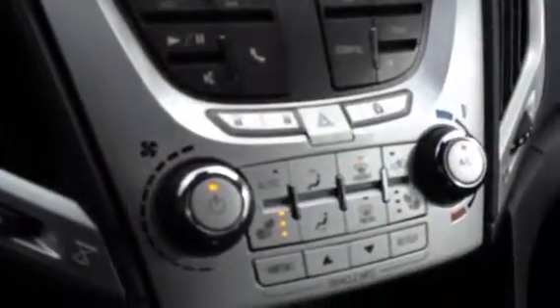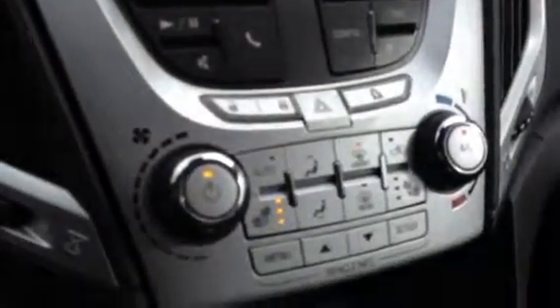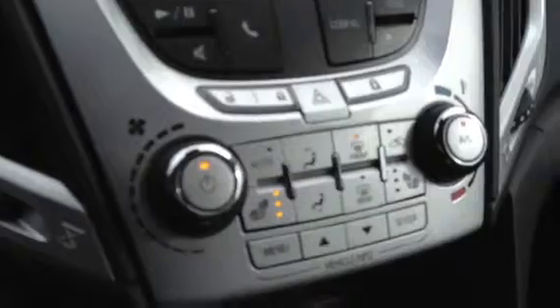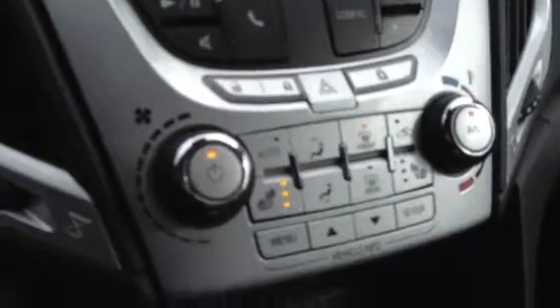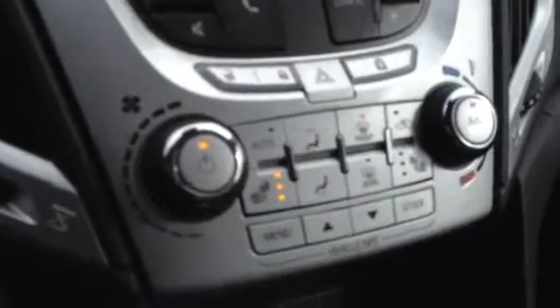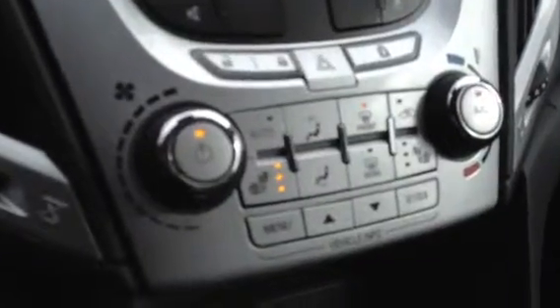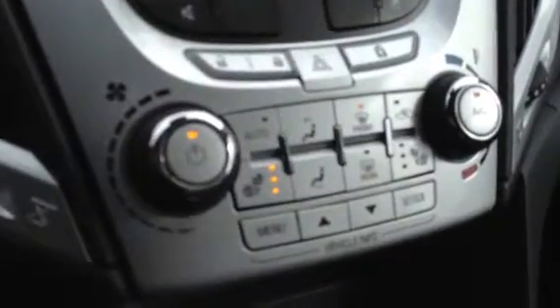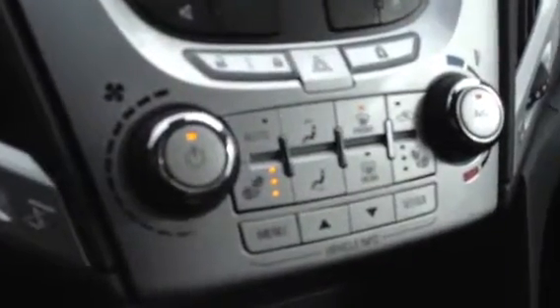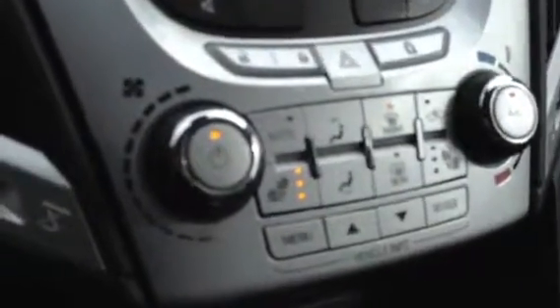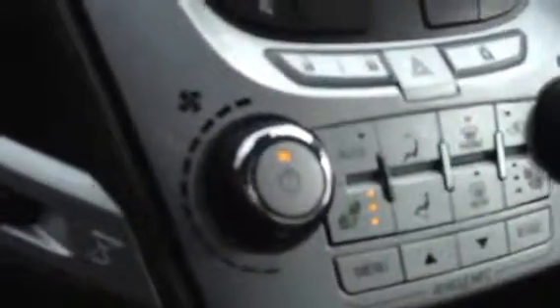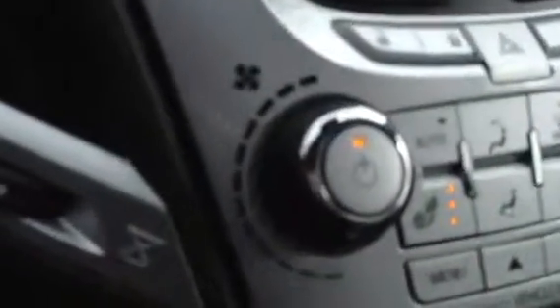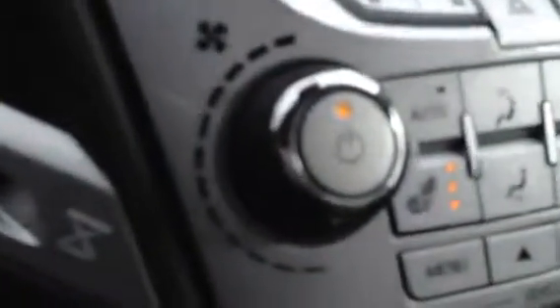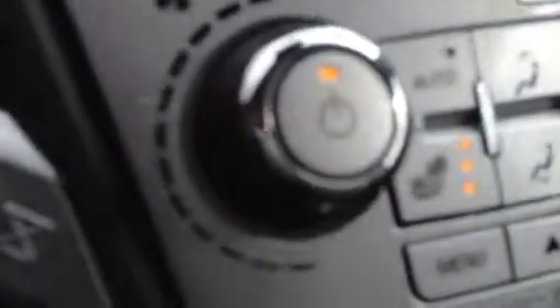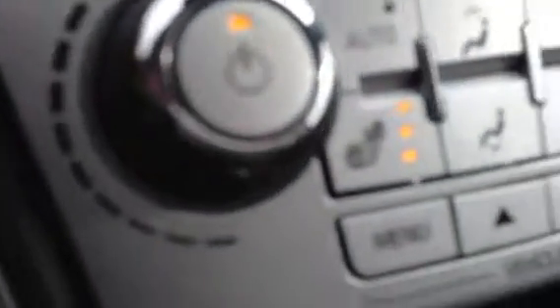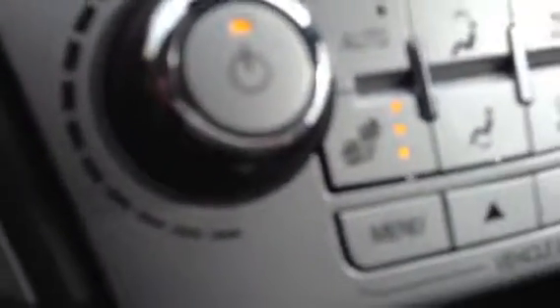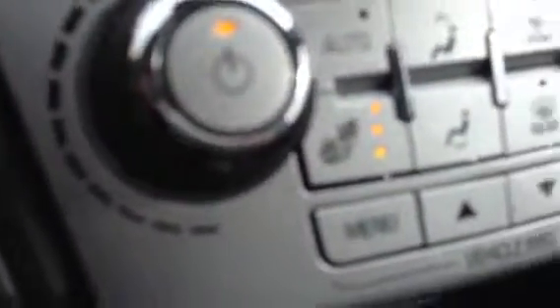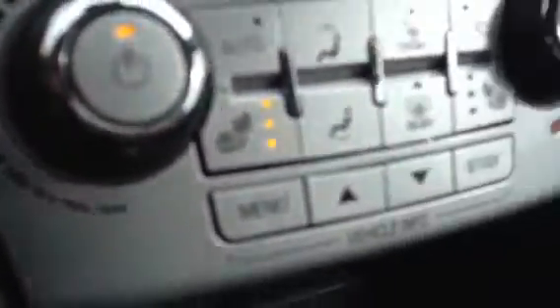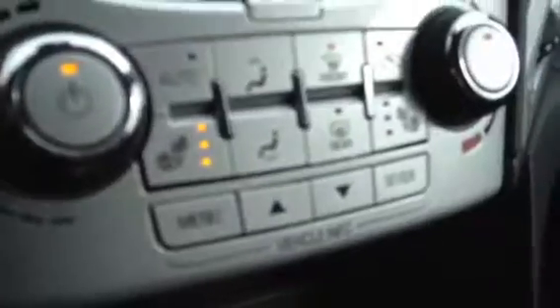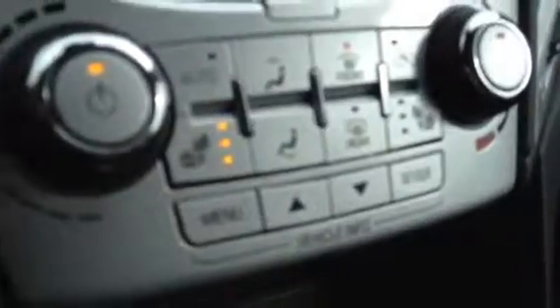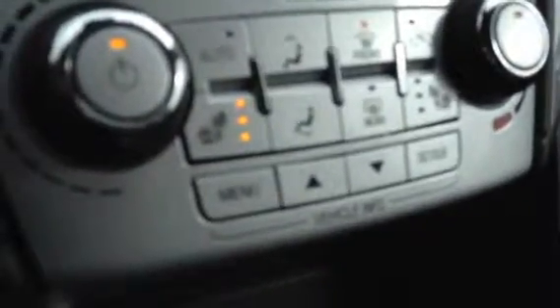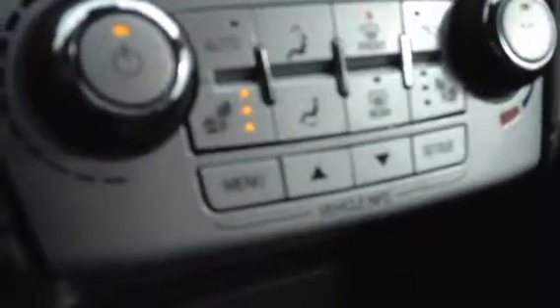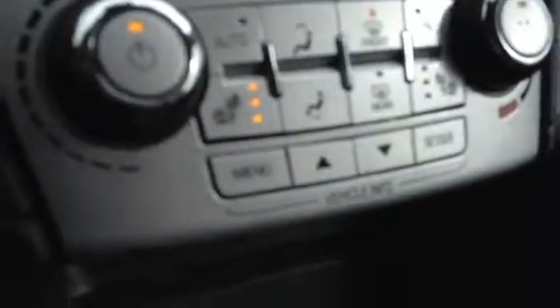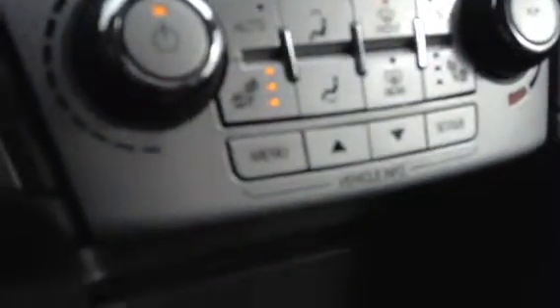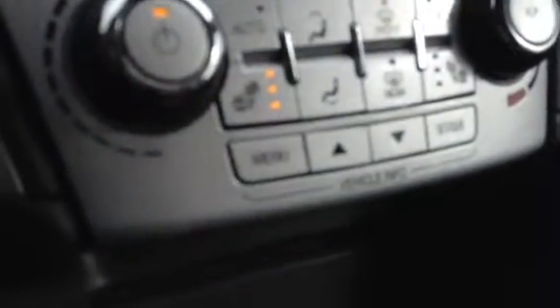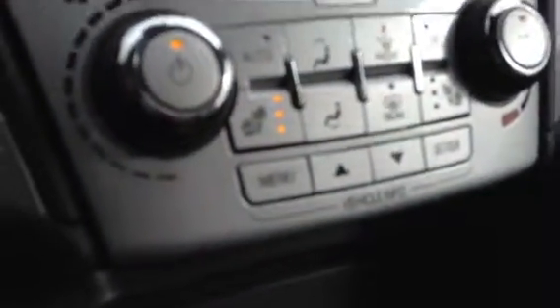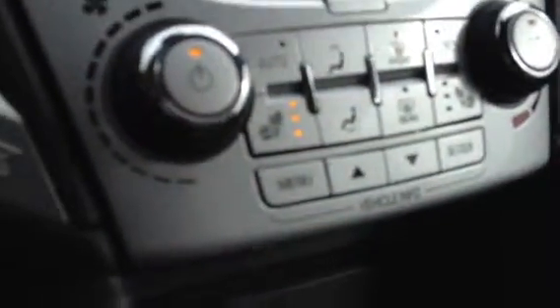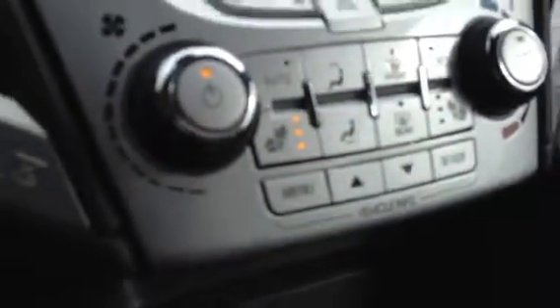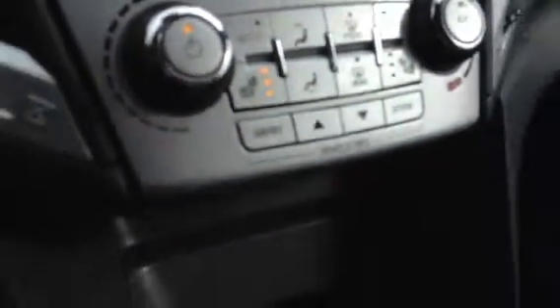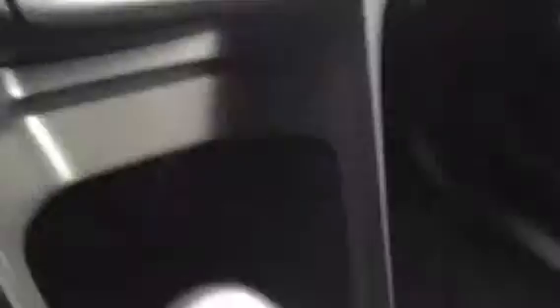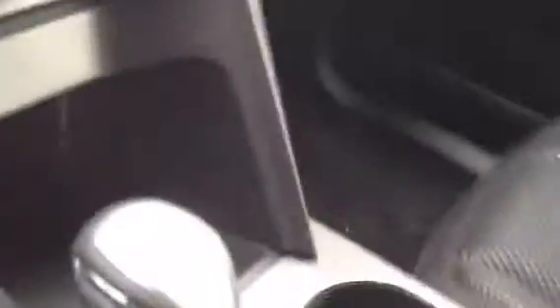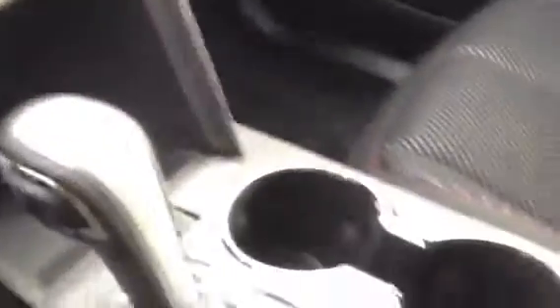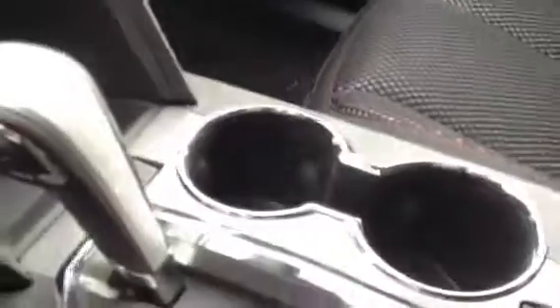There's all the climate control operations there, there's the control for the heating of the seats on either side, and then that bottom bar of buttons is the driver information center.